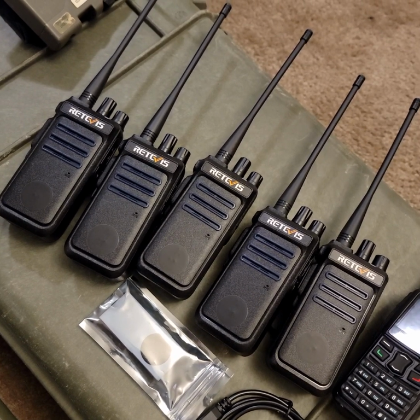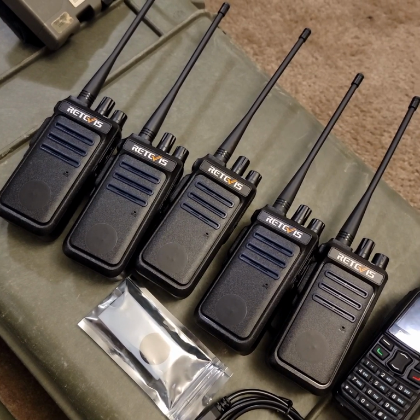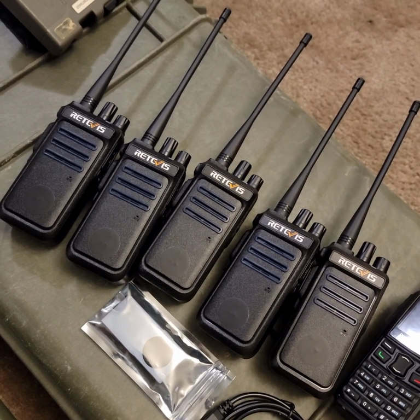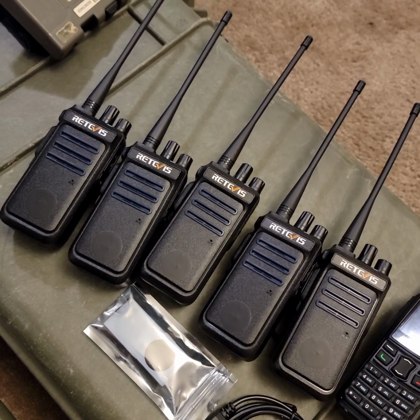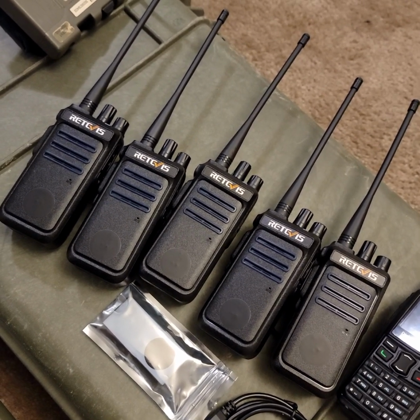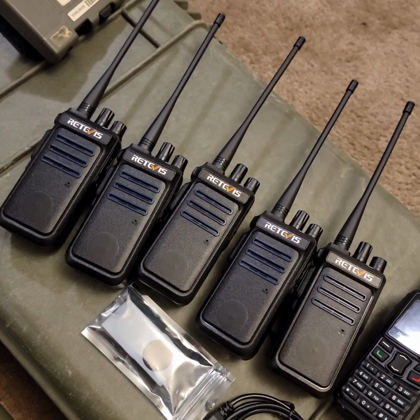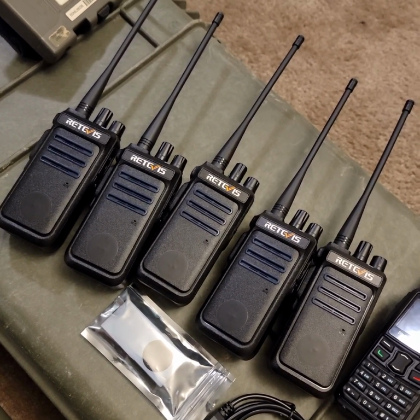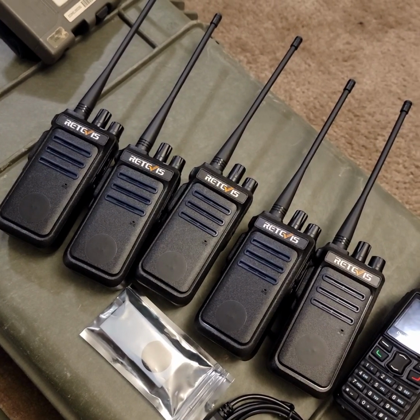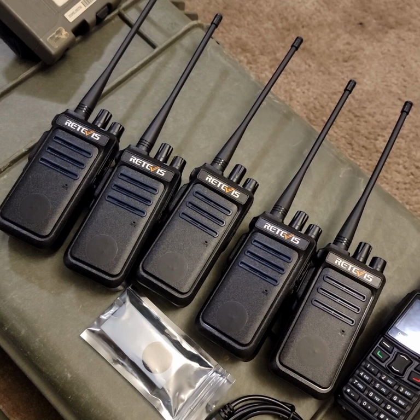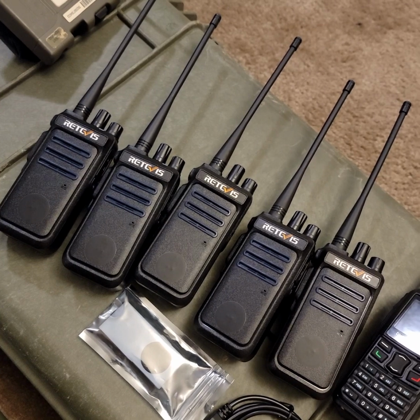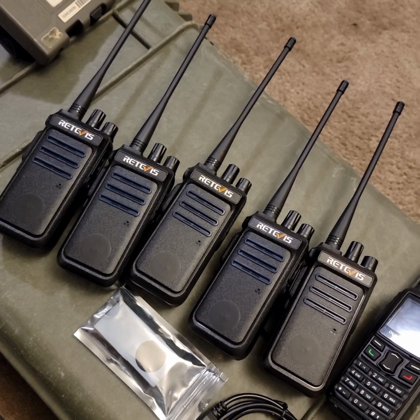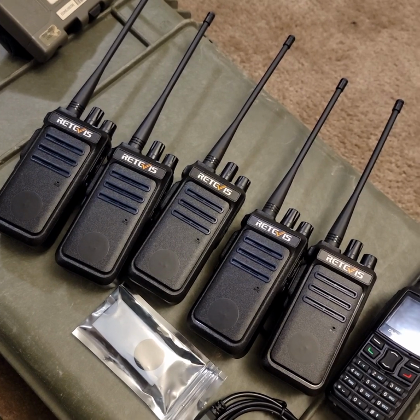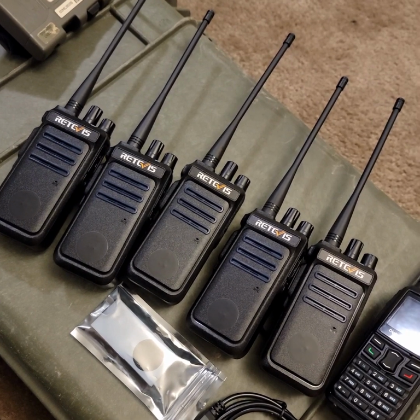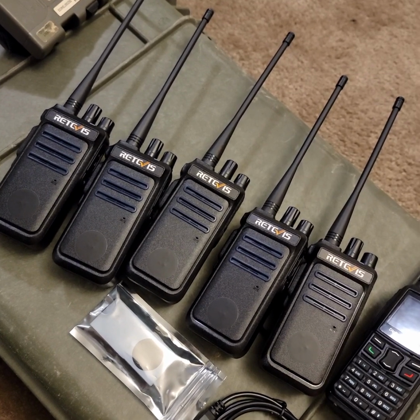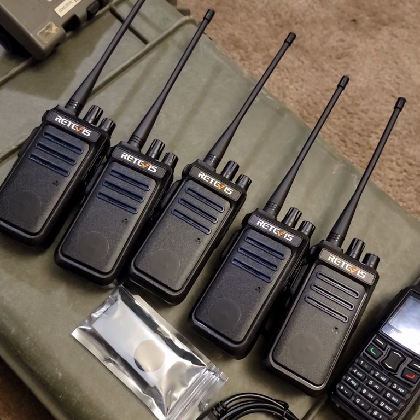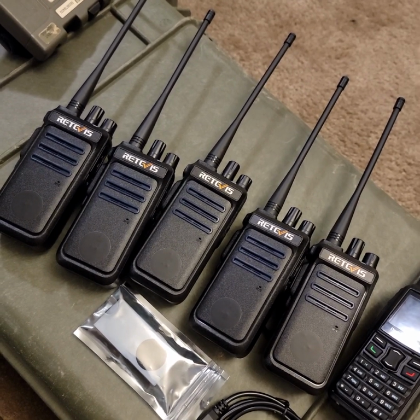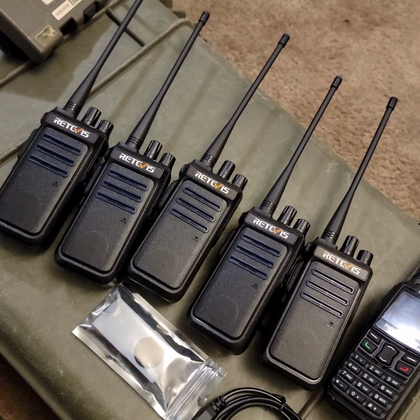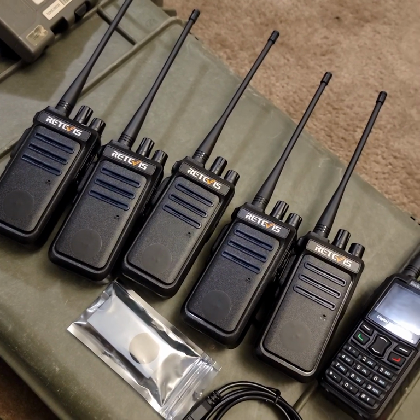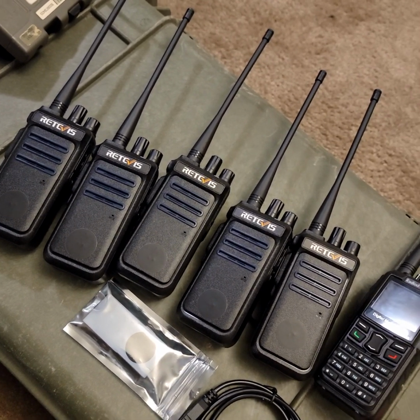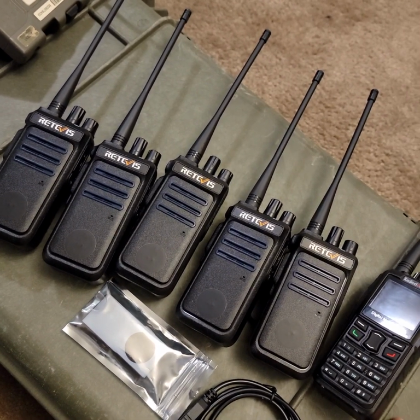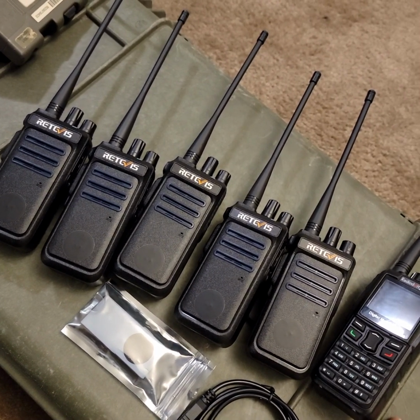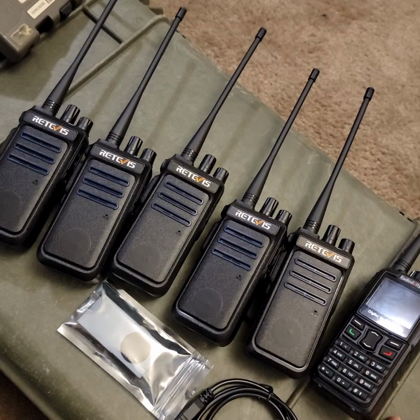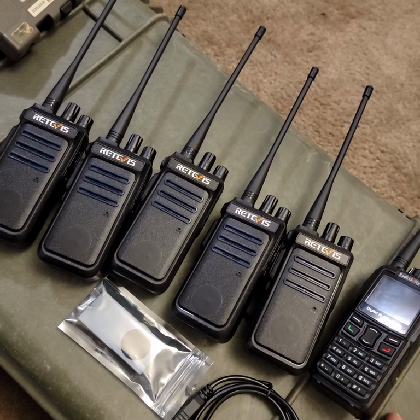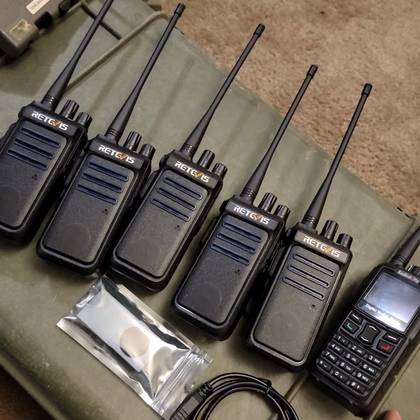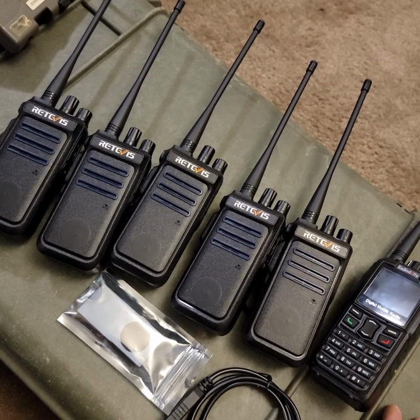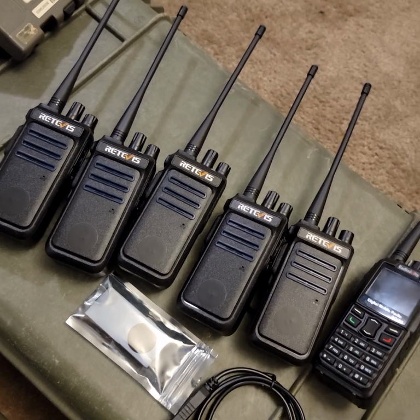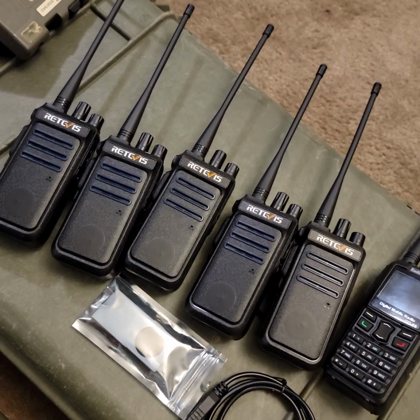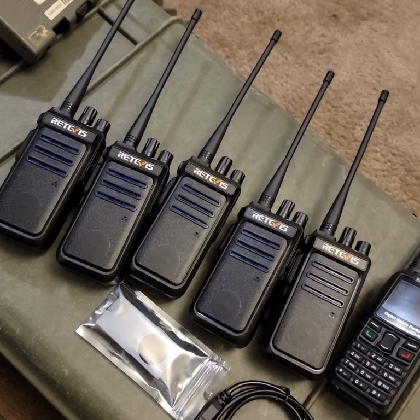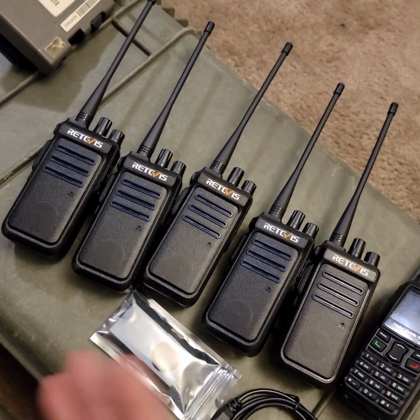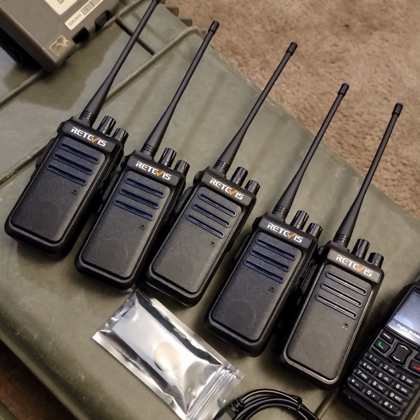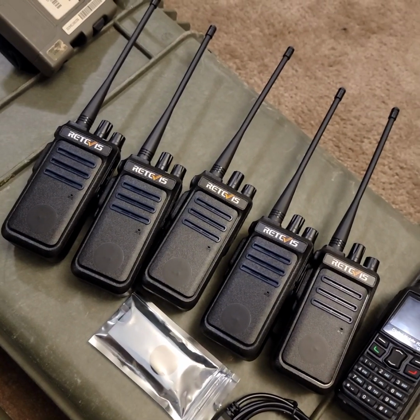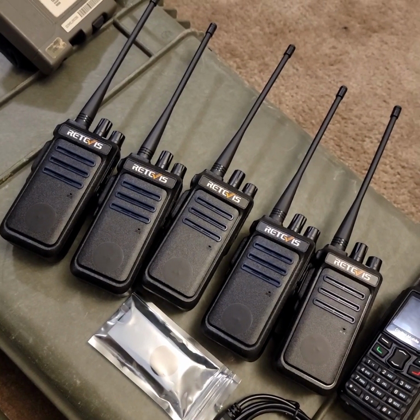The range on these probably isn't super great, but line of sight is probably not super bad either. I'll do some more testing on that later. But with assaulting a building, I think it's great because they do penetrate walls very well.